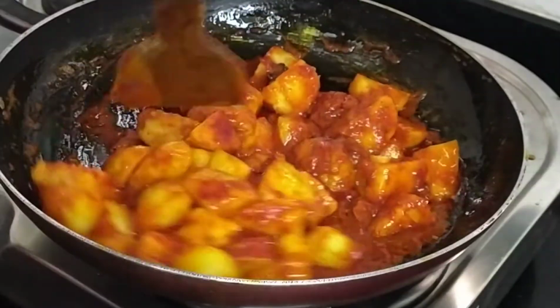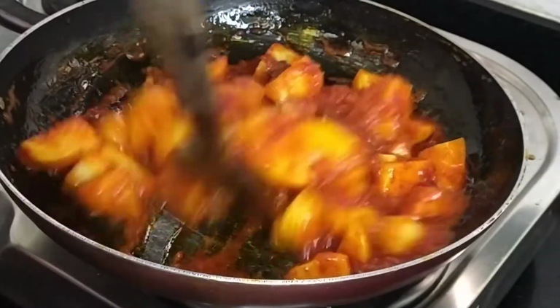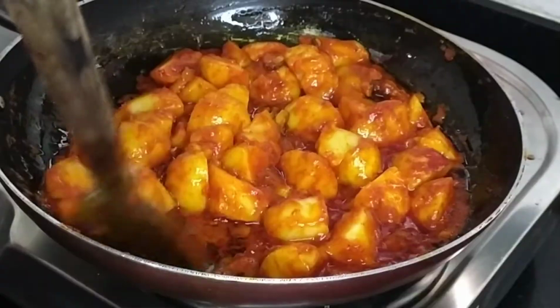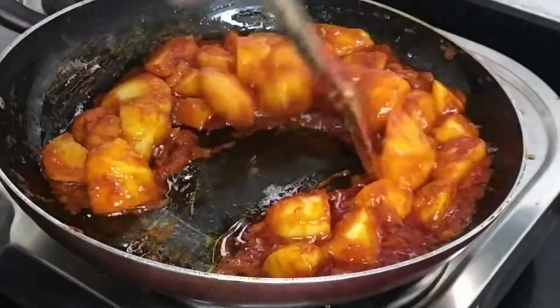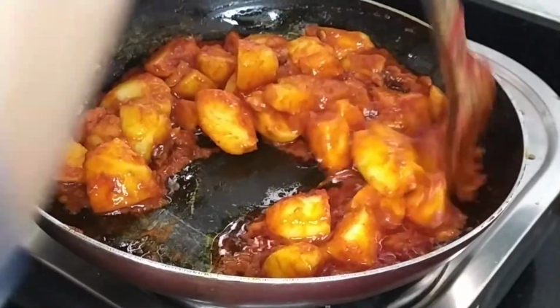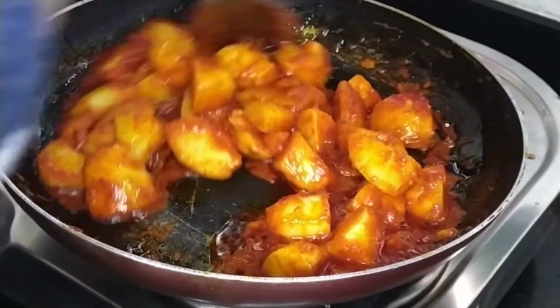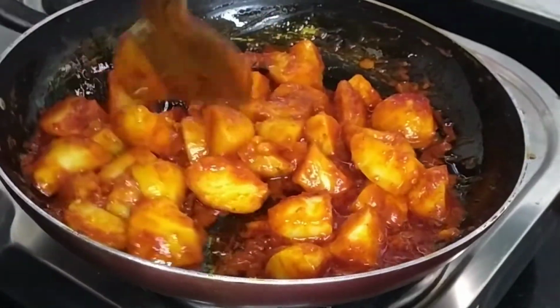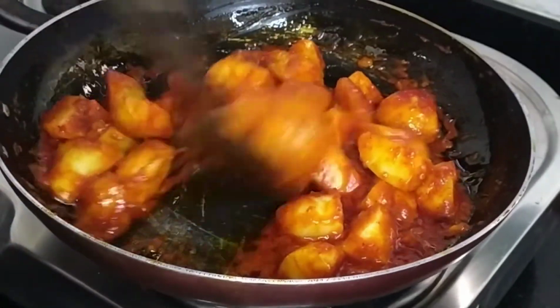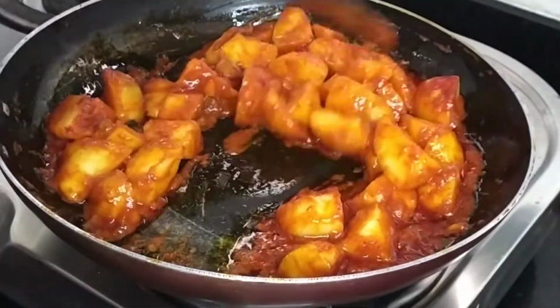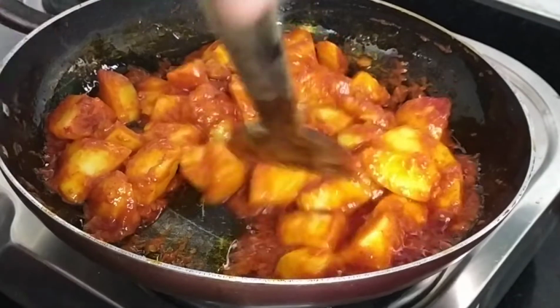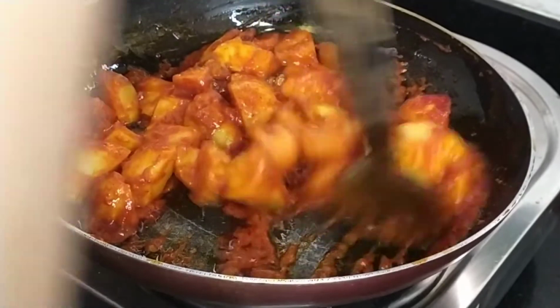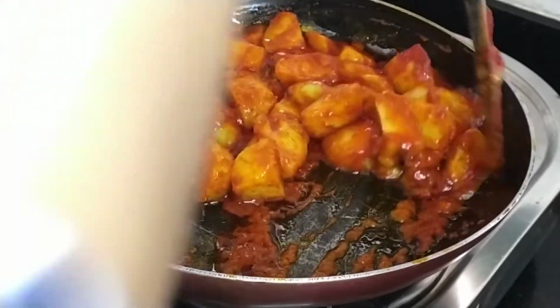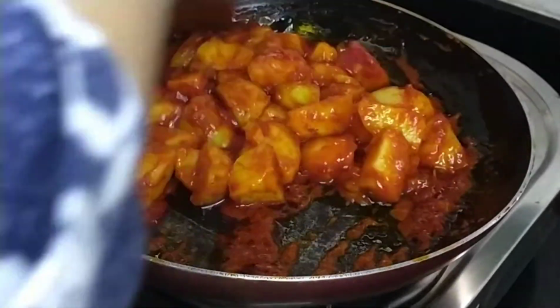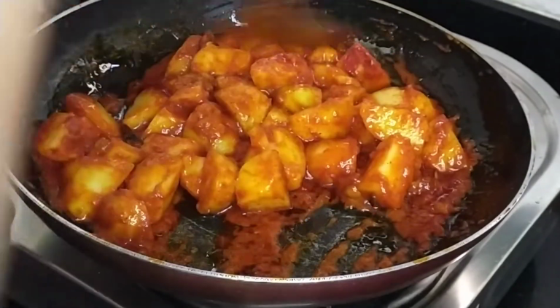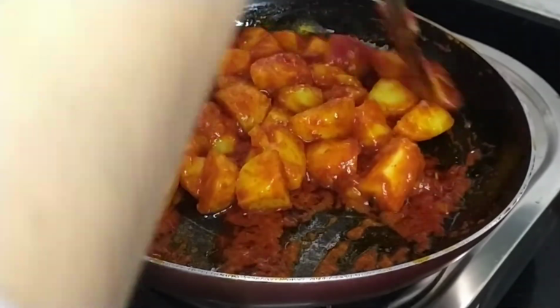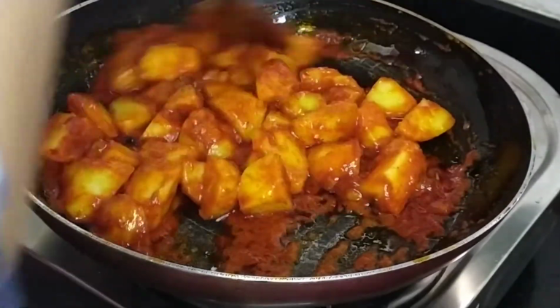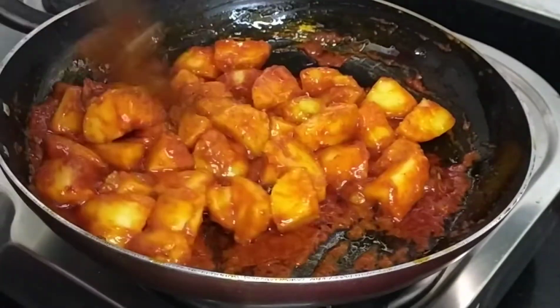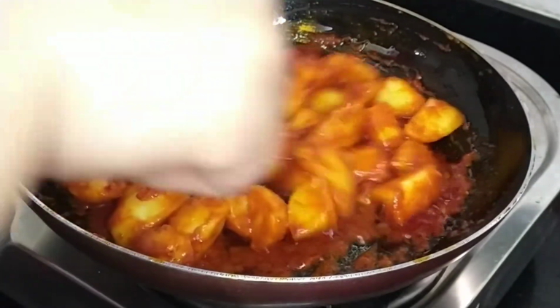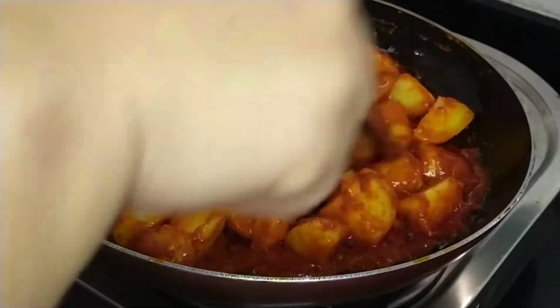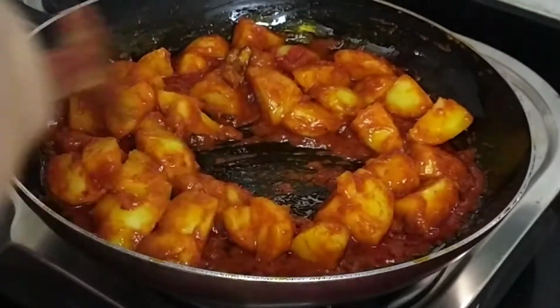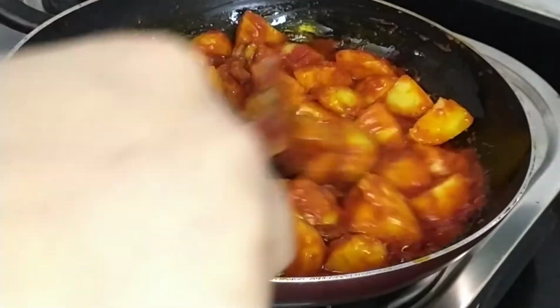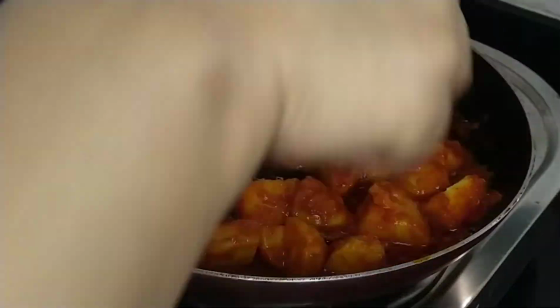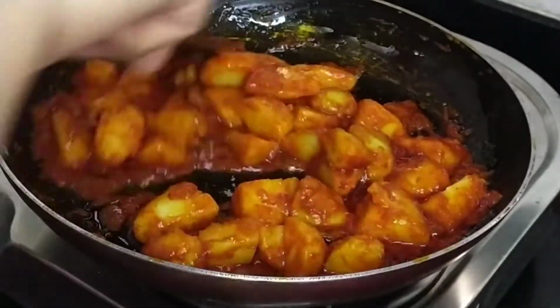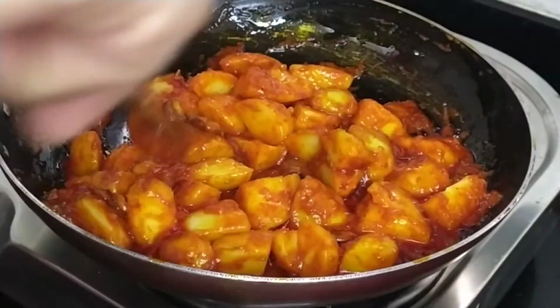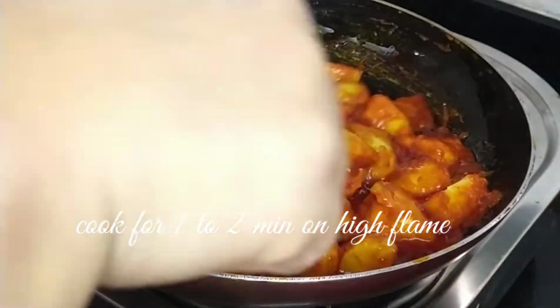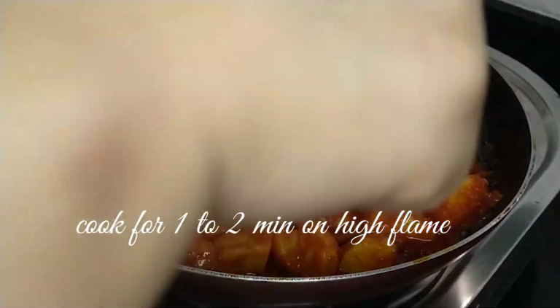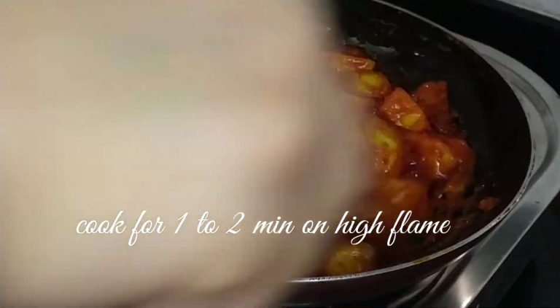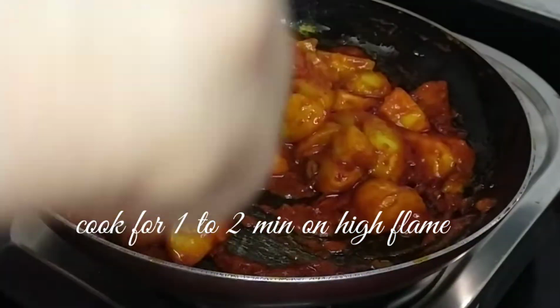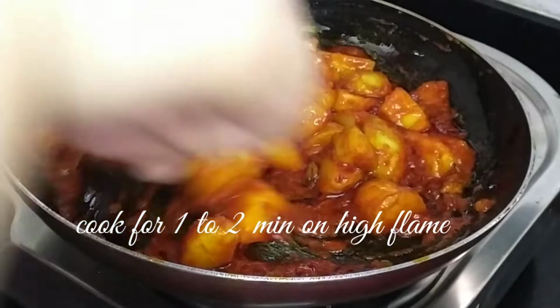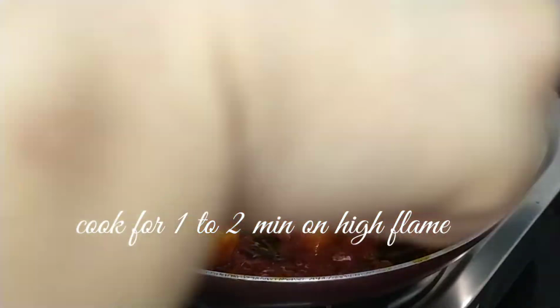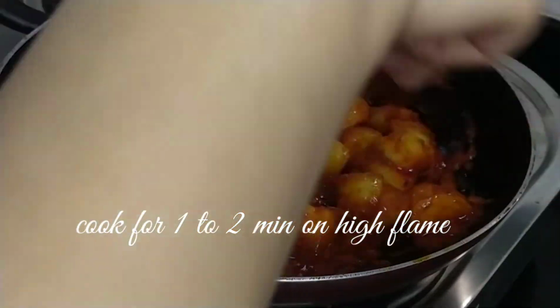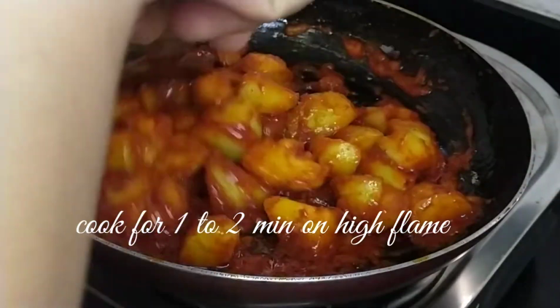We are going to mix it up for 1-2 minutes and try to dry it until it is ready.